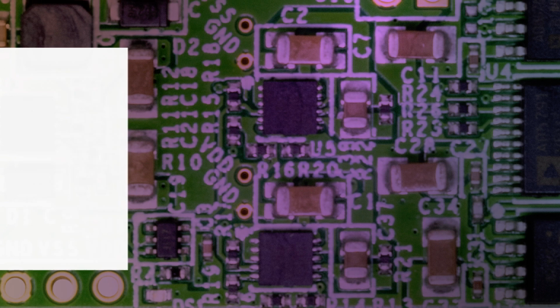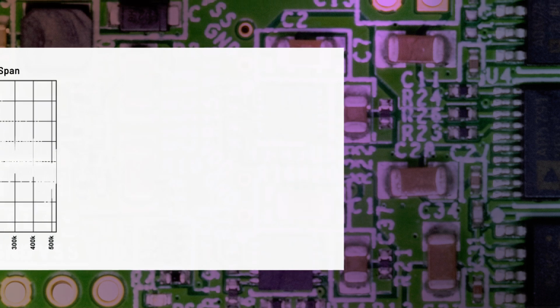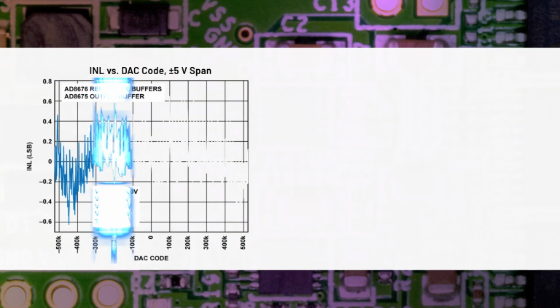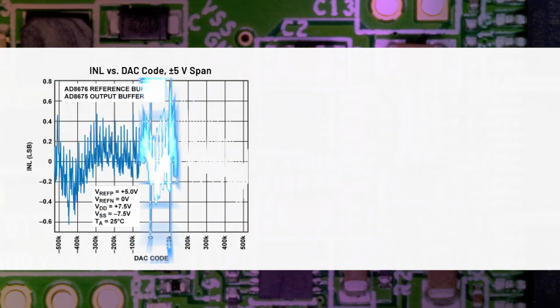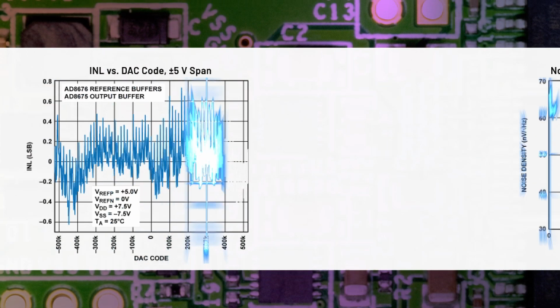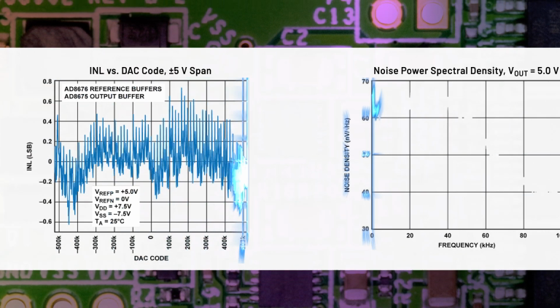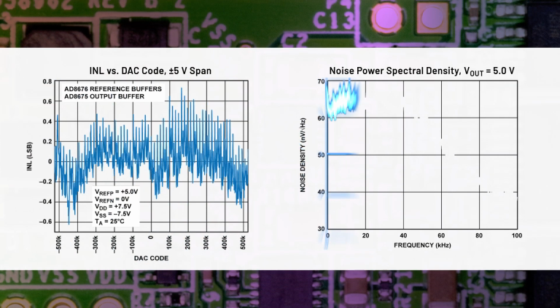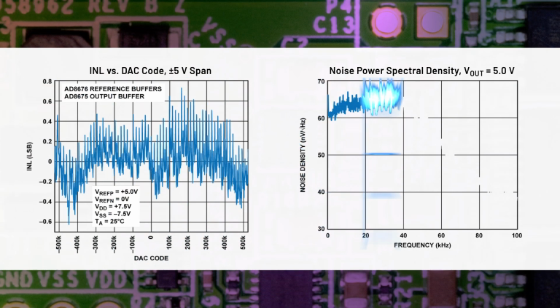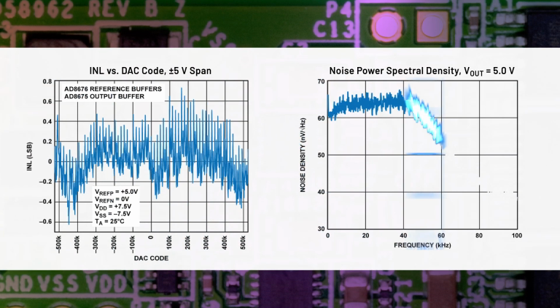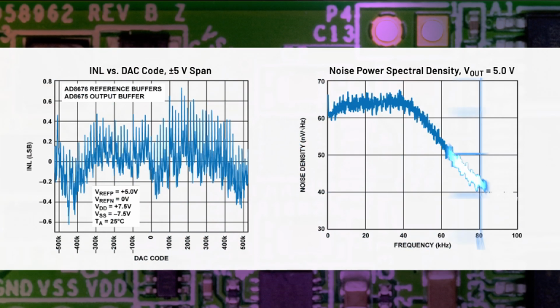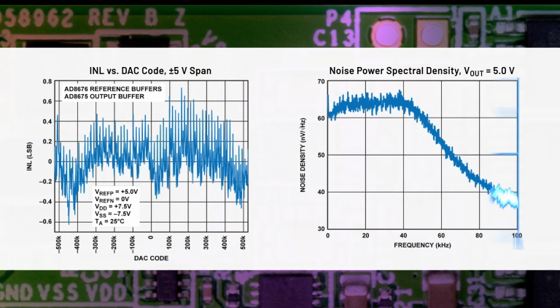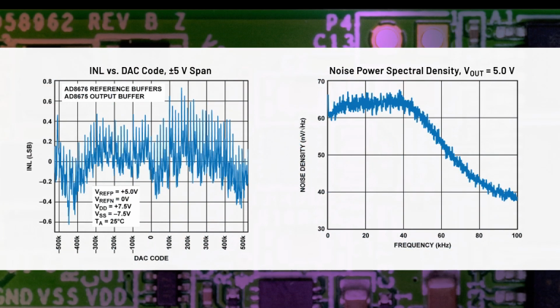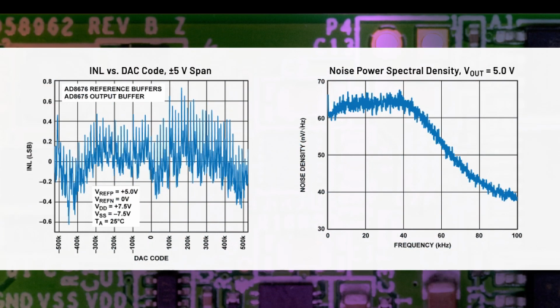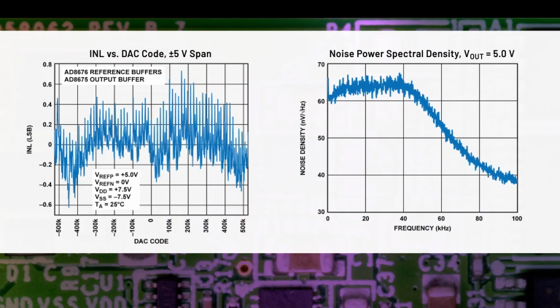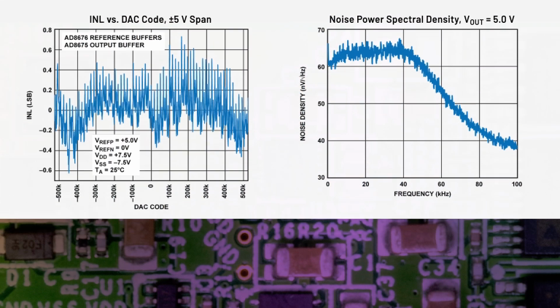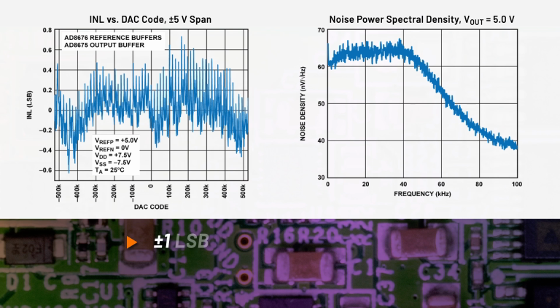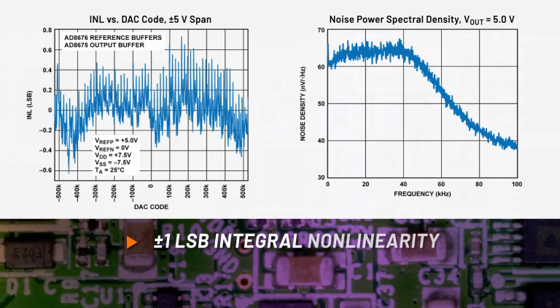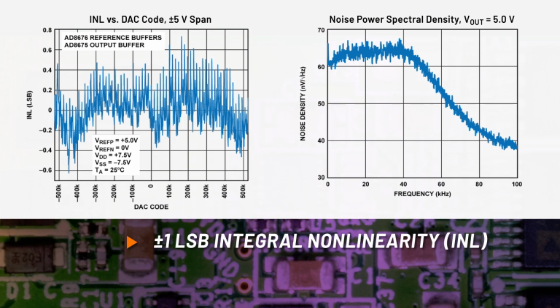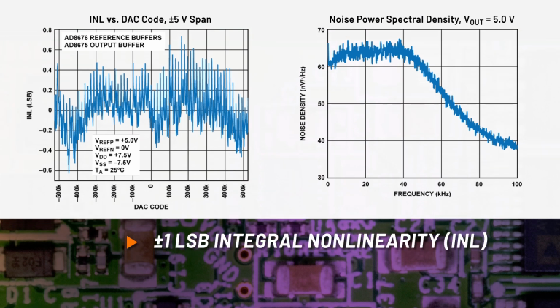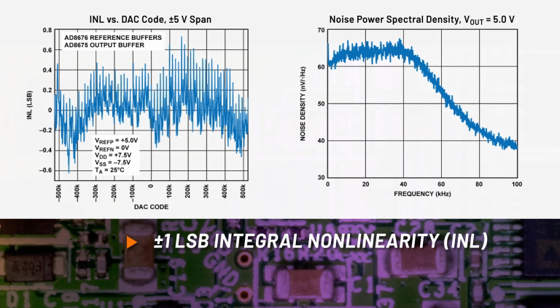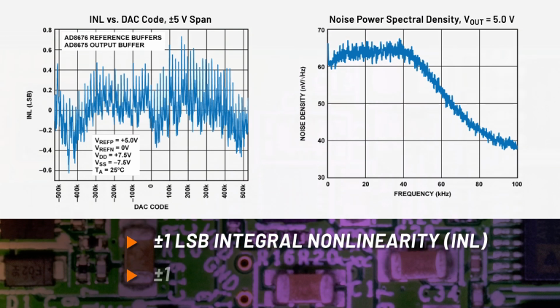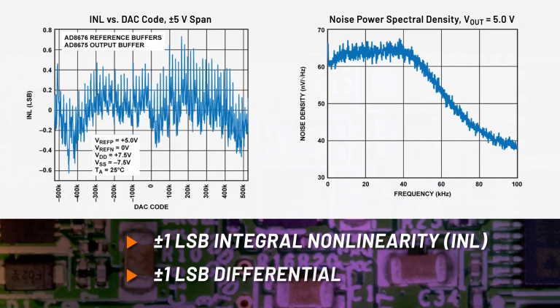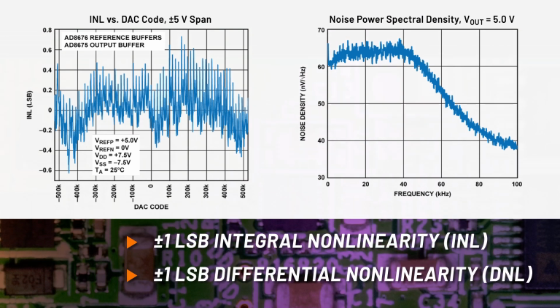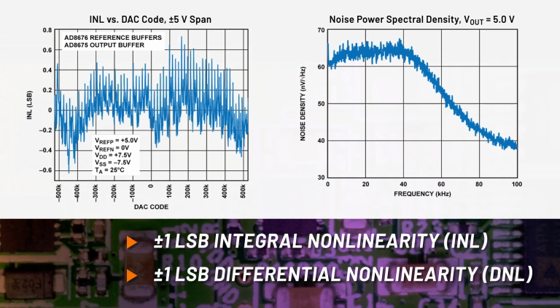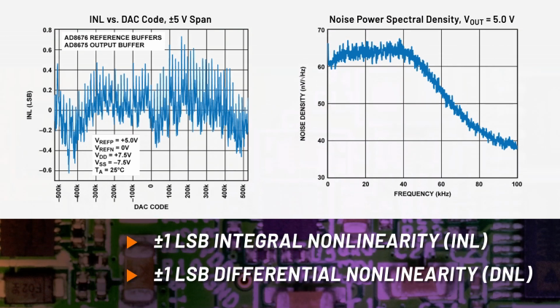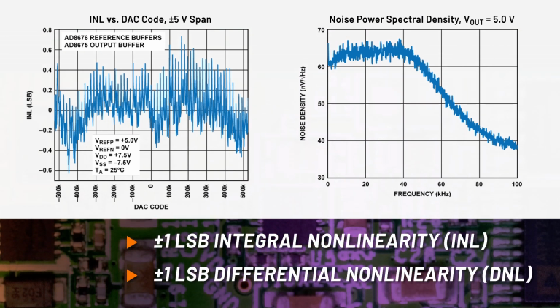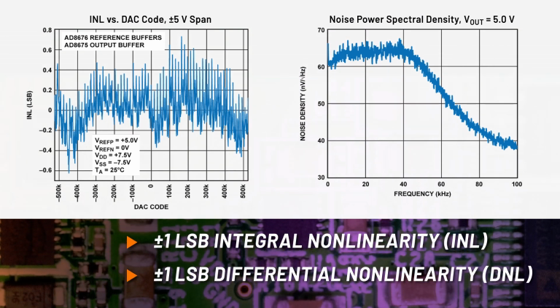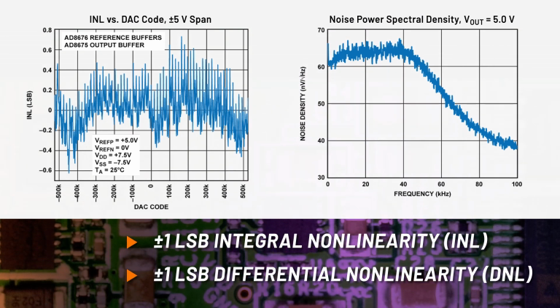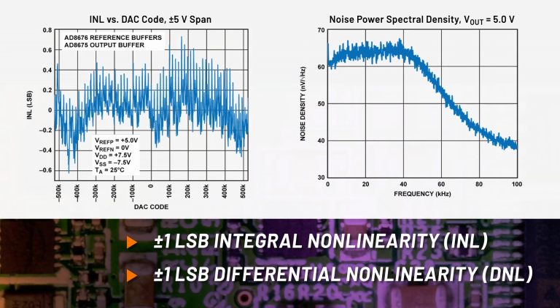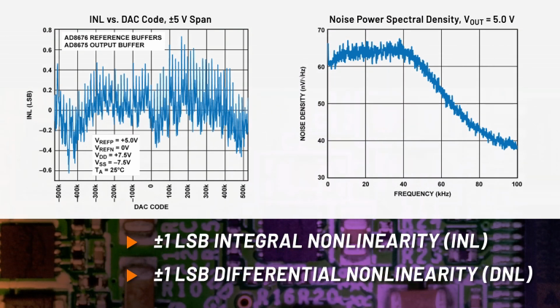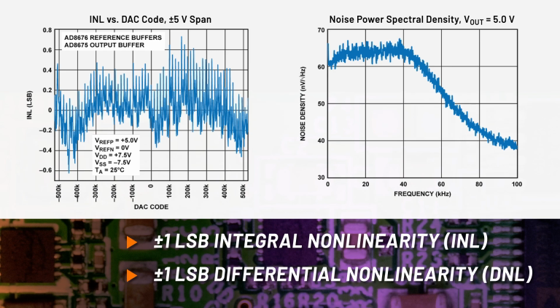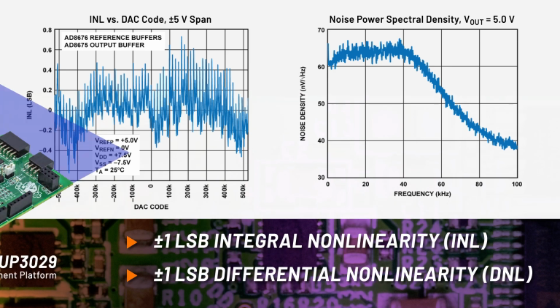The CN0531's stable and precise voltage output provides an excellent combination of initial accuracy, precision, temperature drift, and low predictable noise performance.